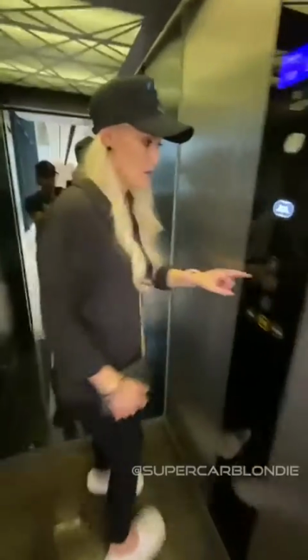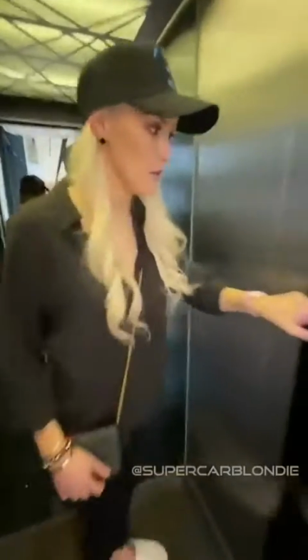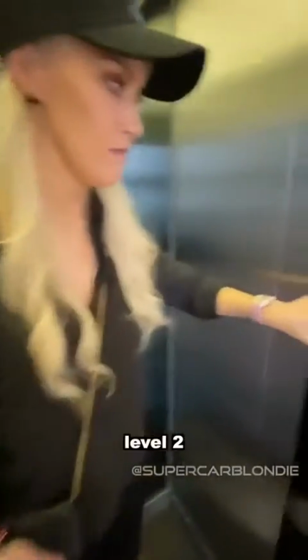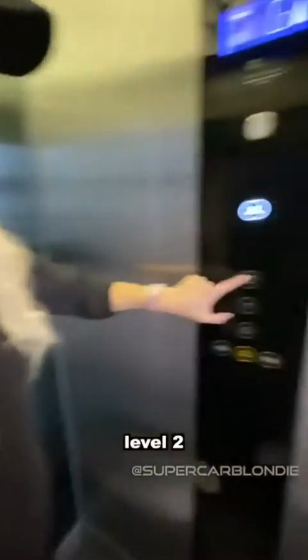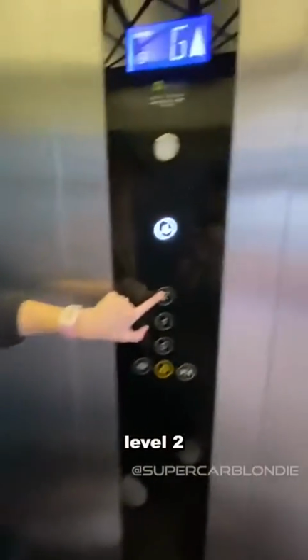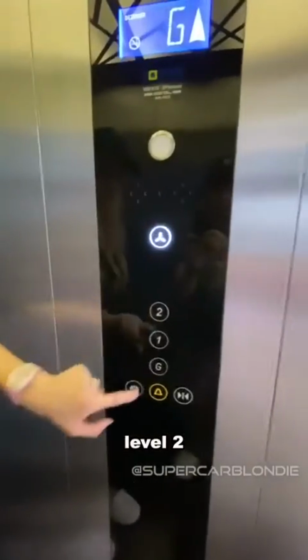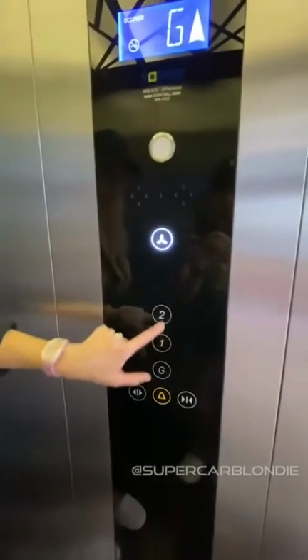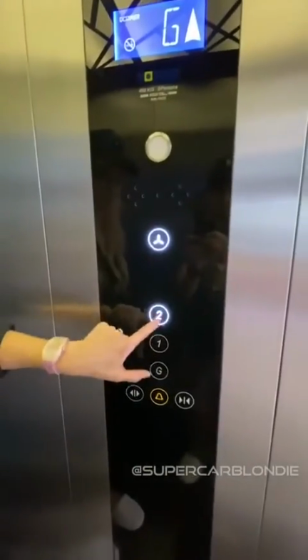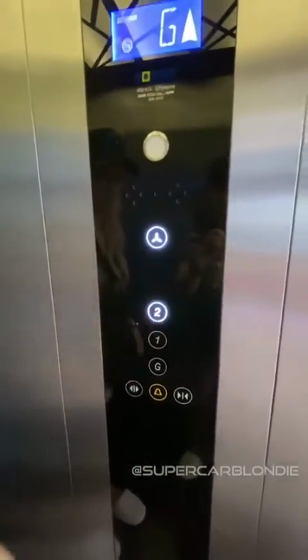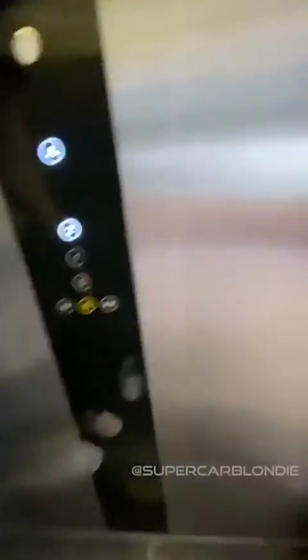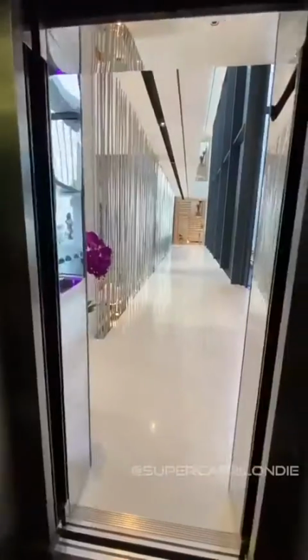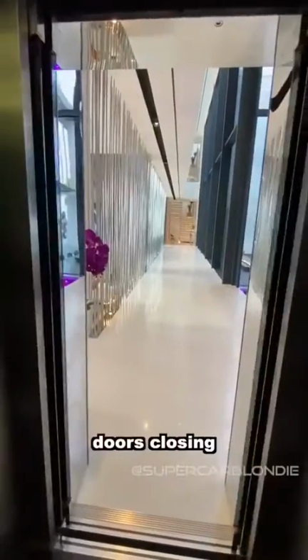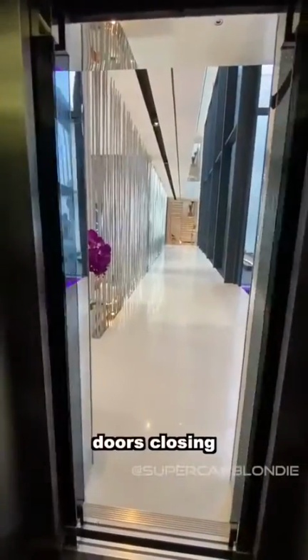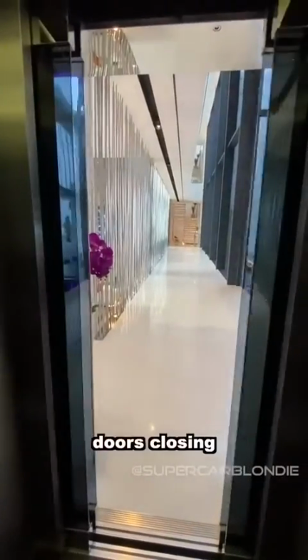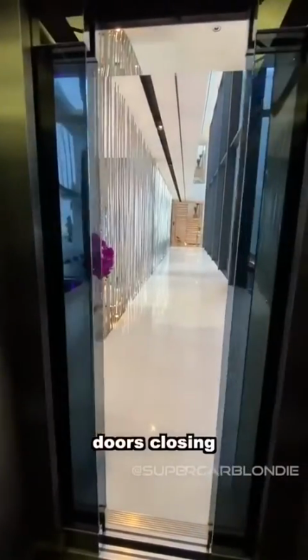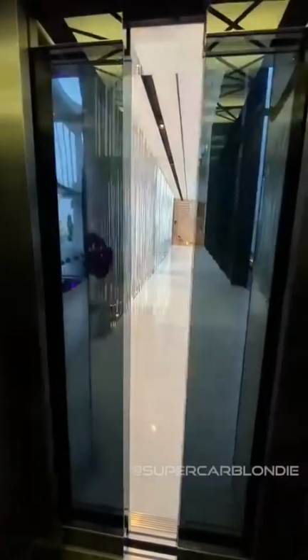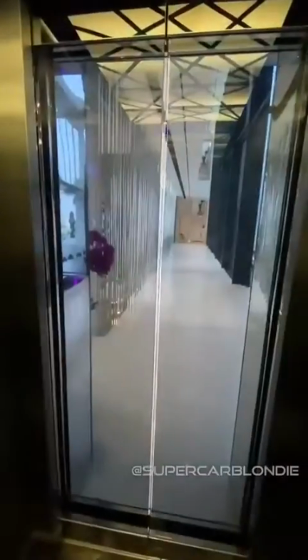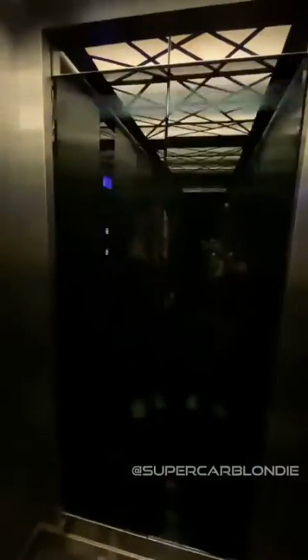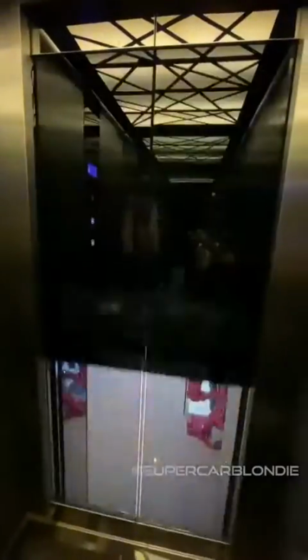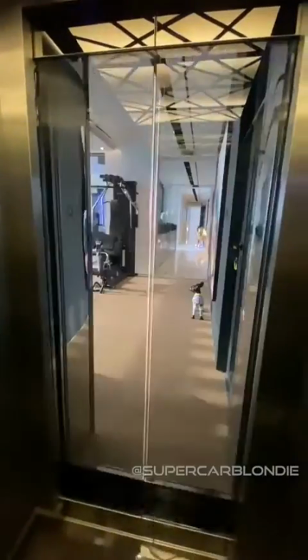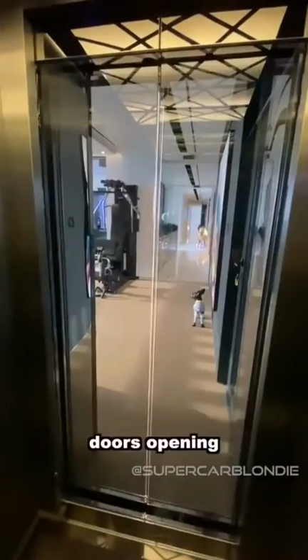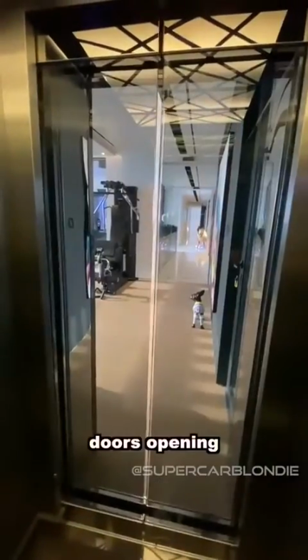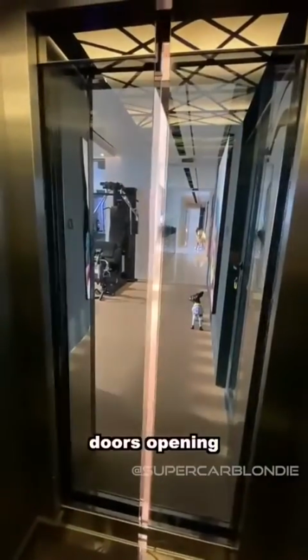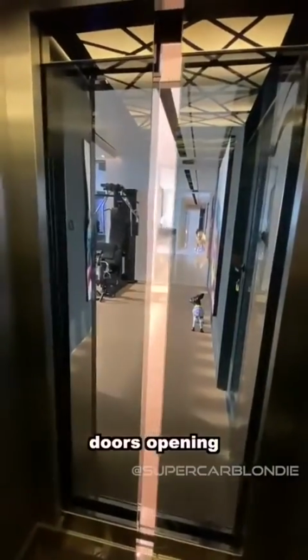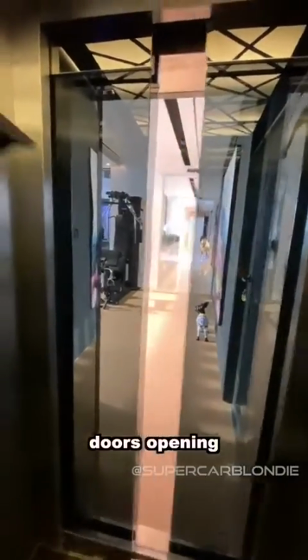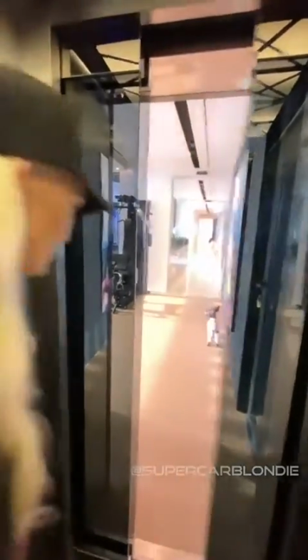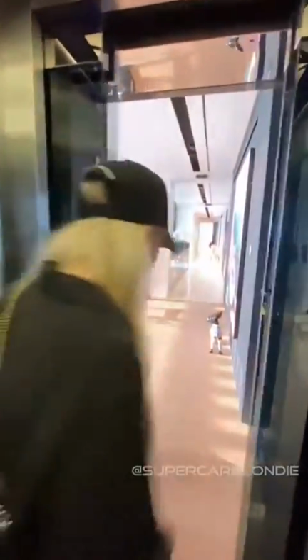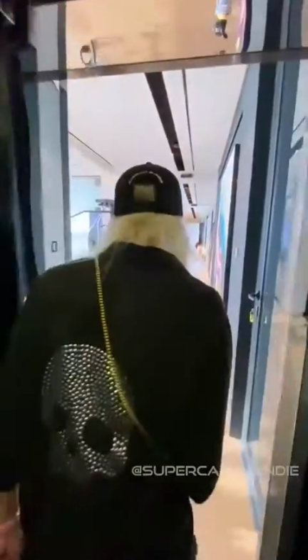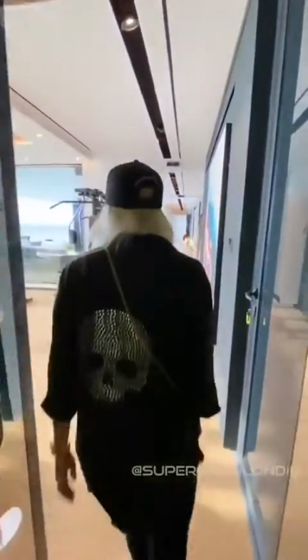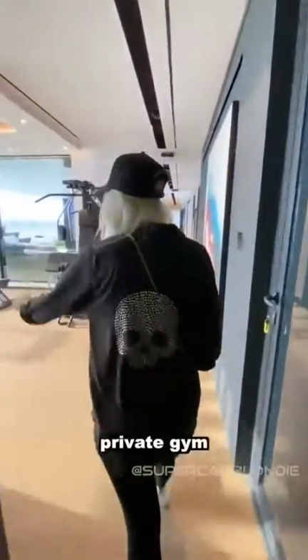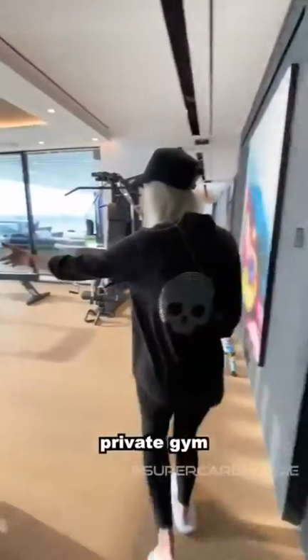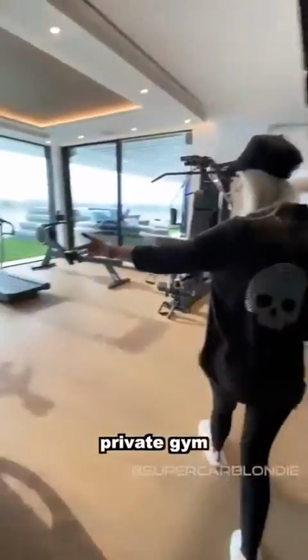Level 2. Doors closing. Doors open. It's a private gym.